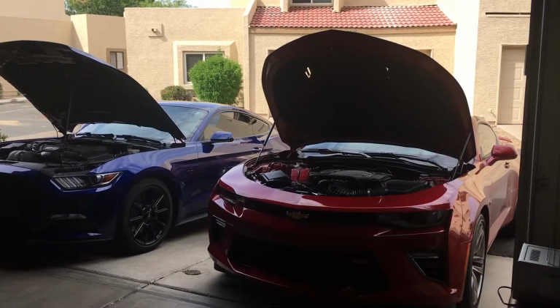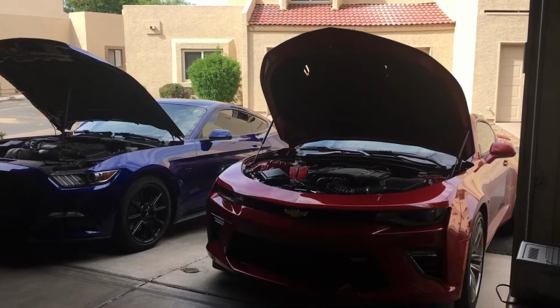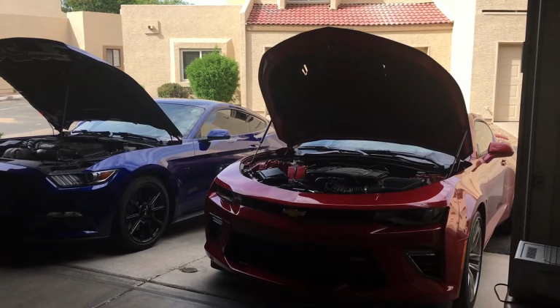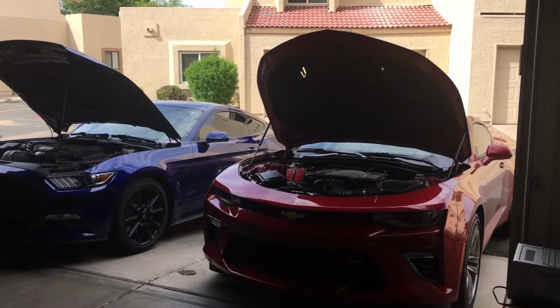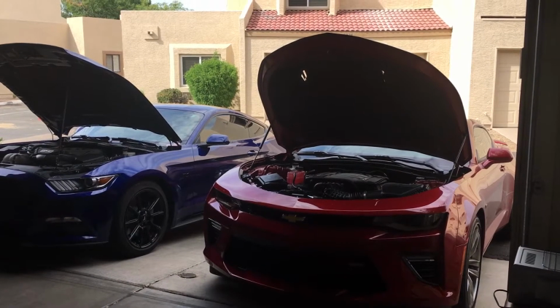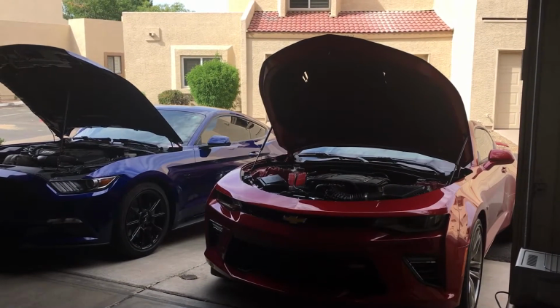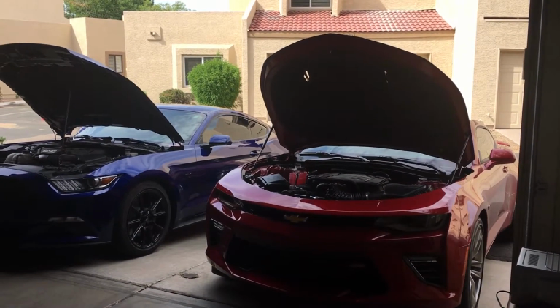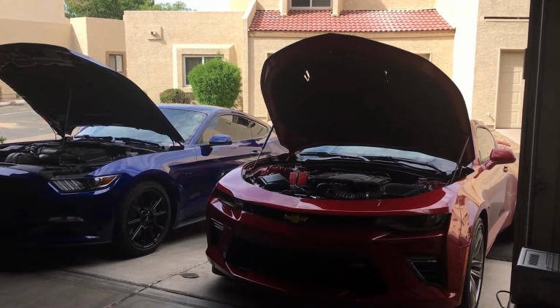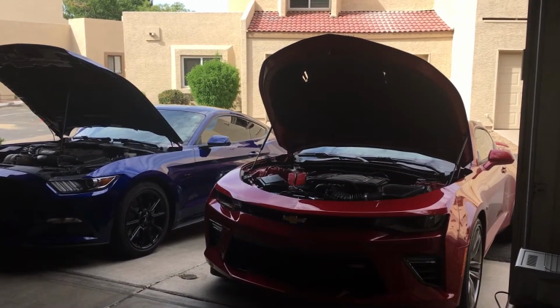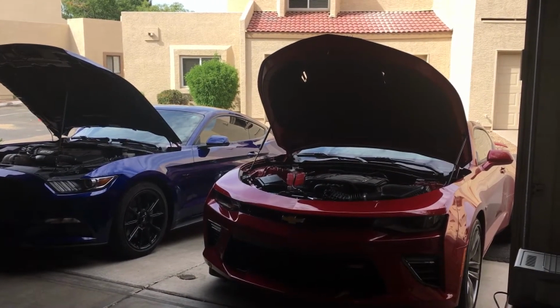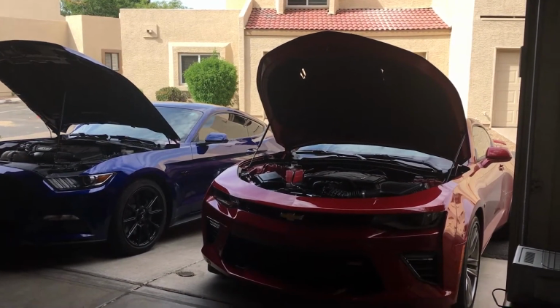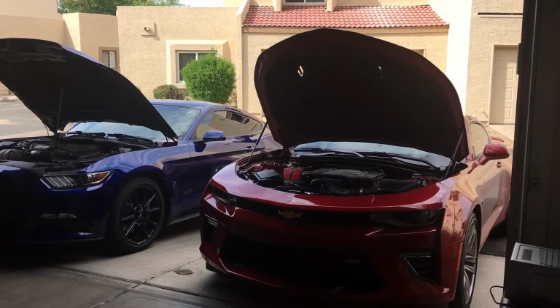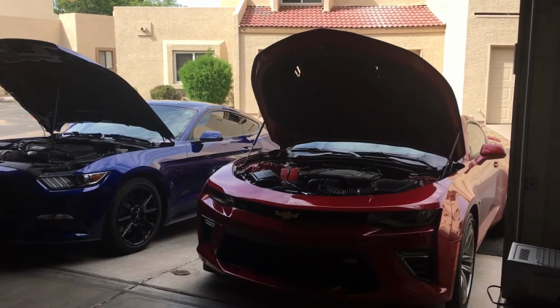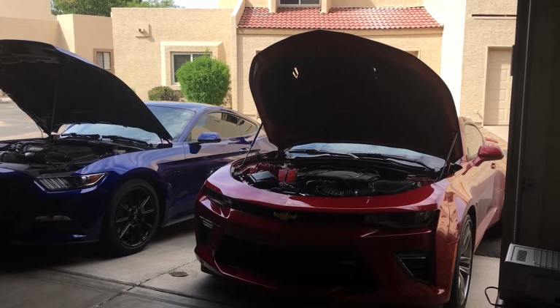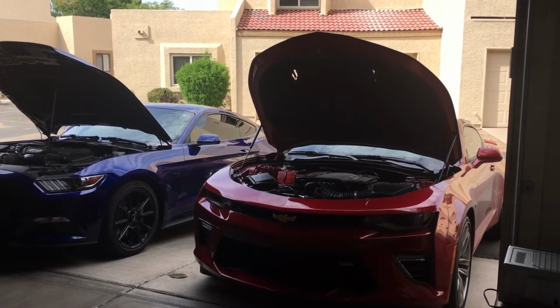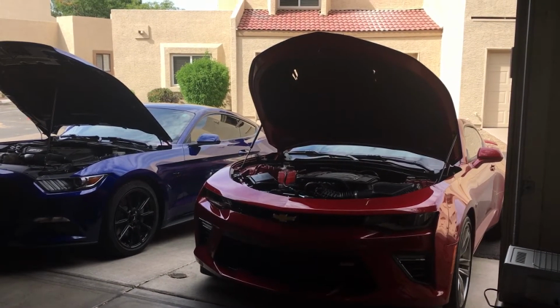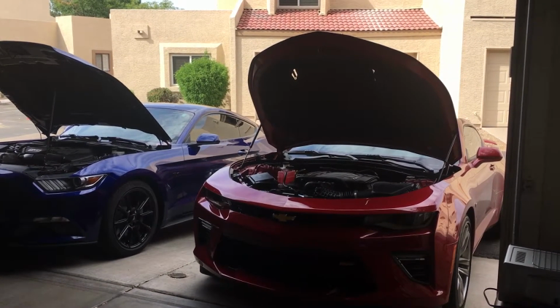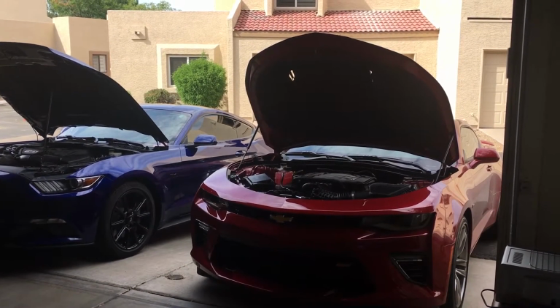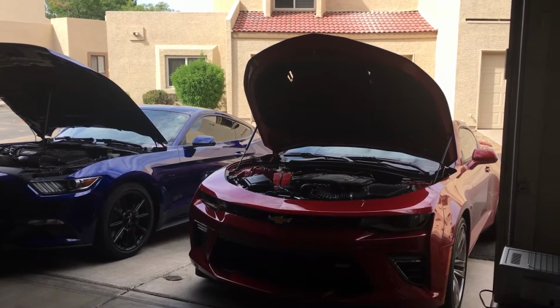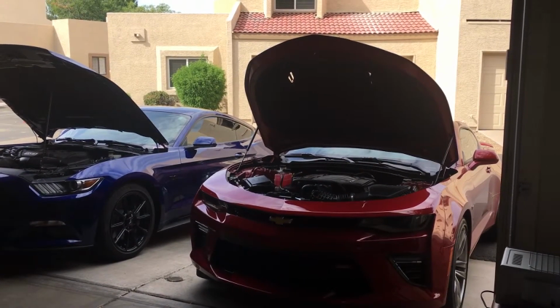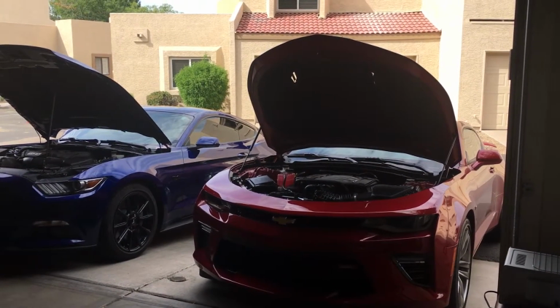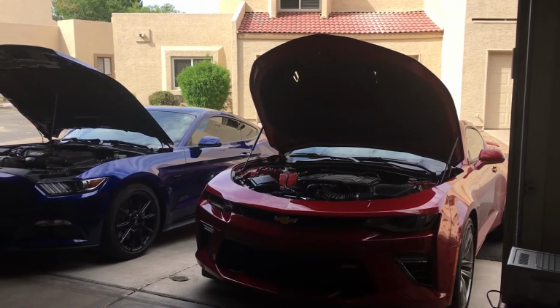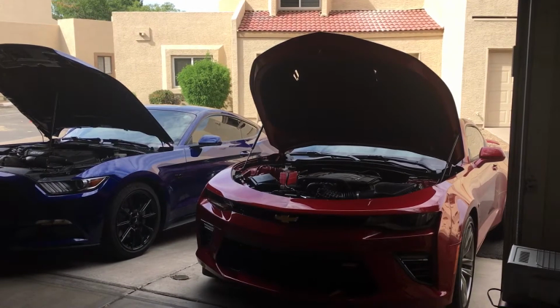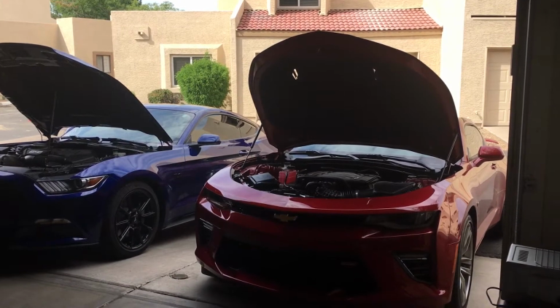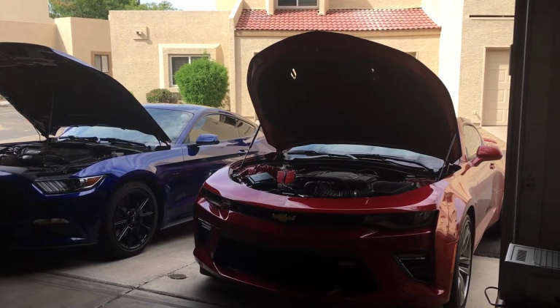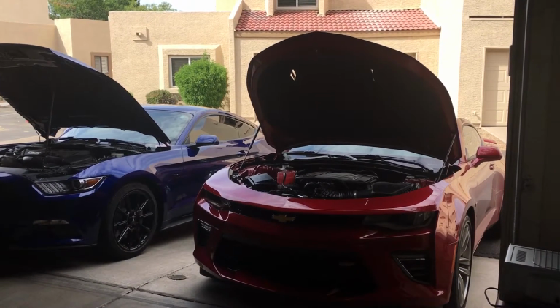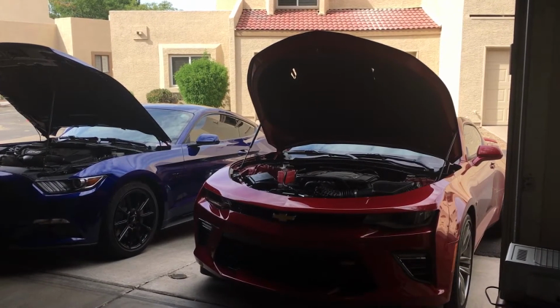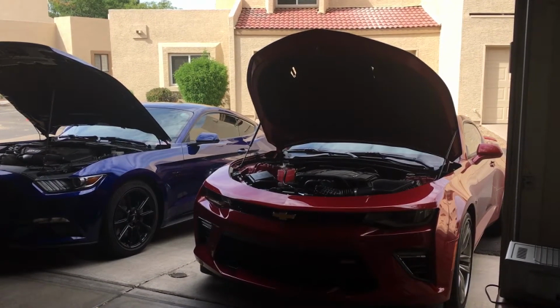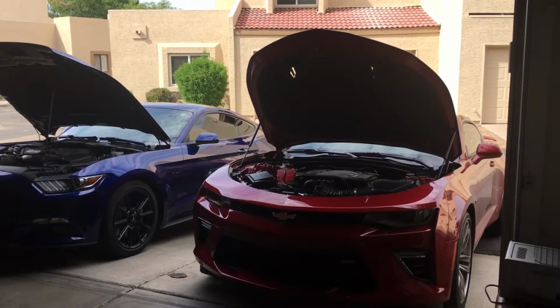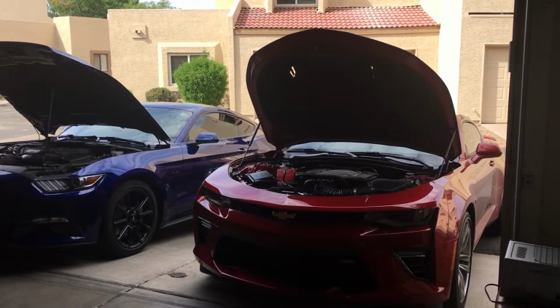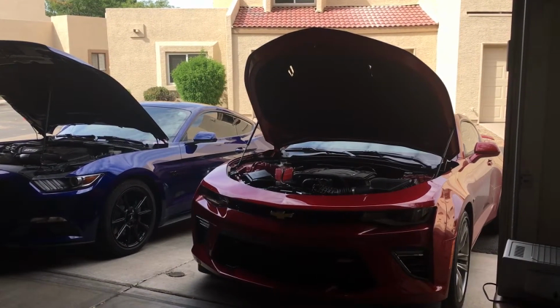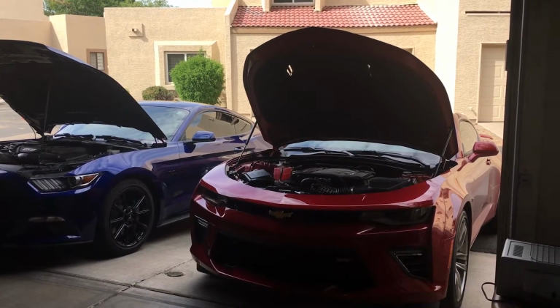Hi, this is Mike J. Welcome to my channel. Today we have here my two muscle cars: a '16 Mustang GT and an '18 Camaro SS1.